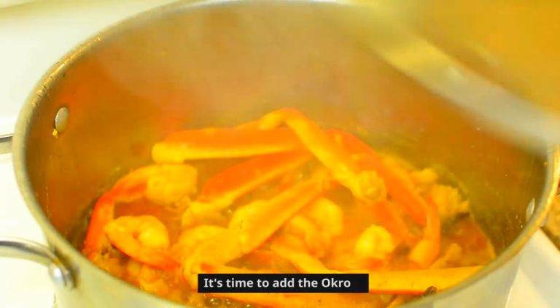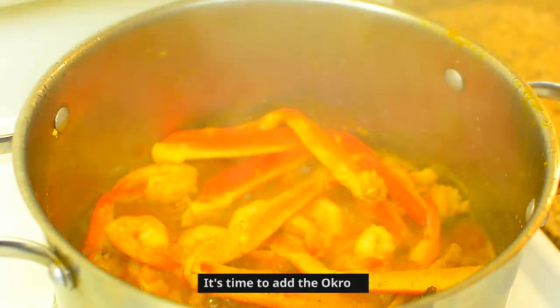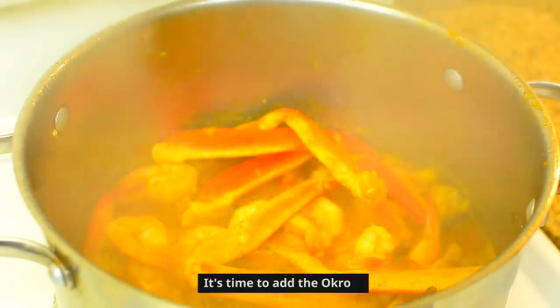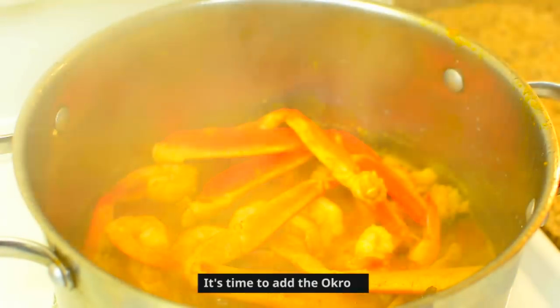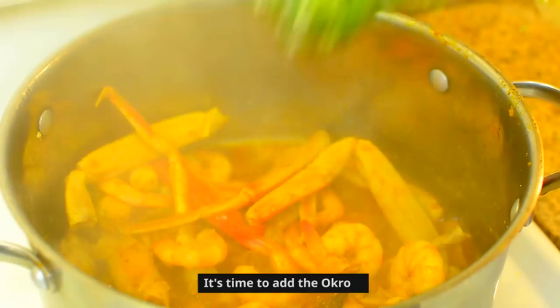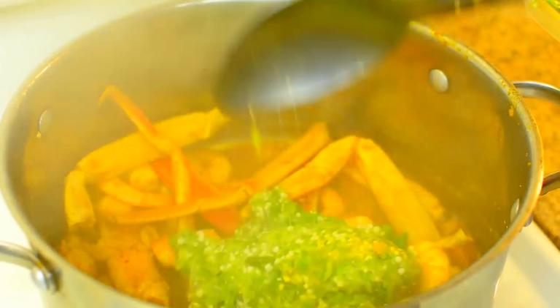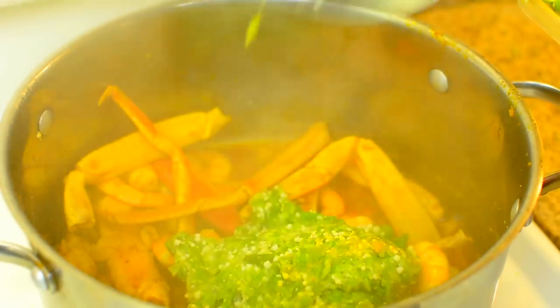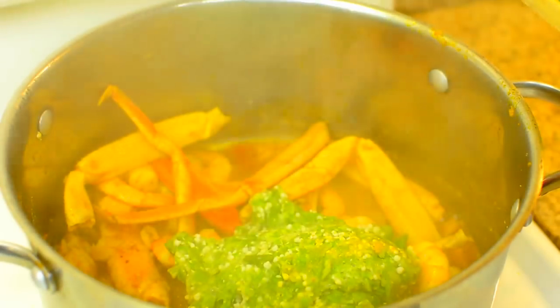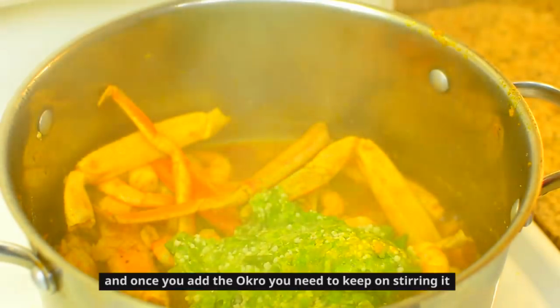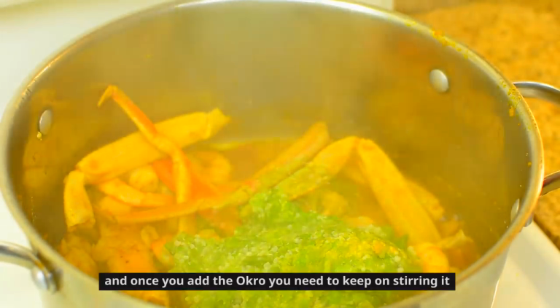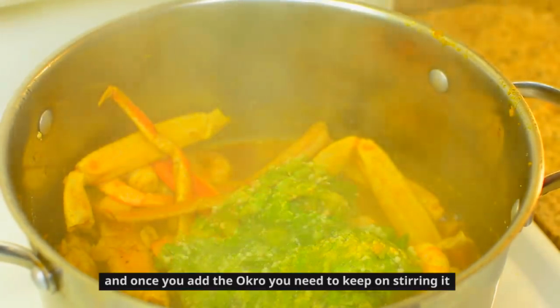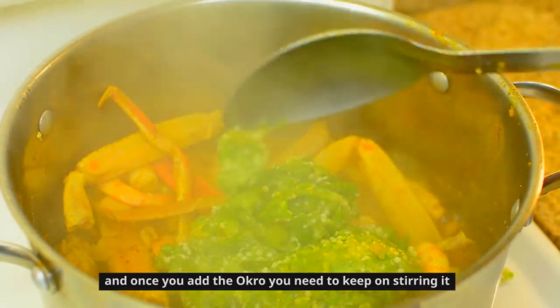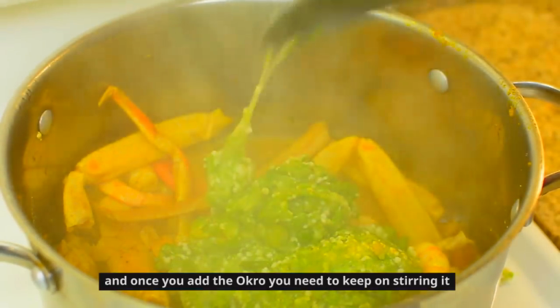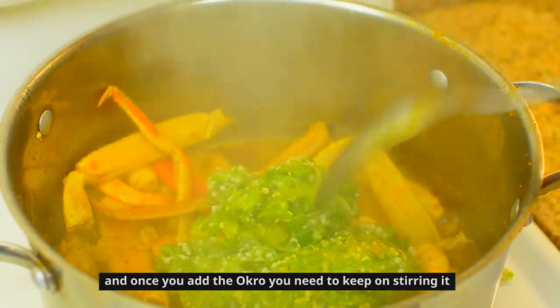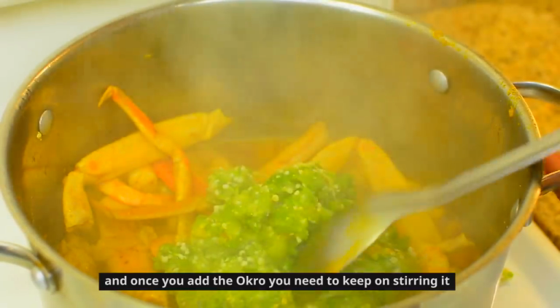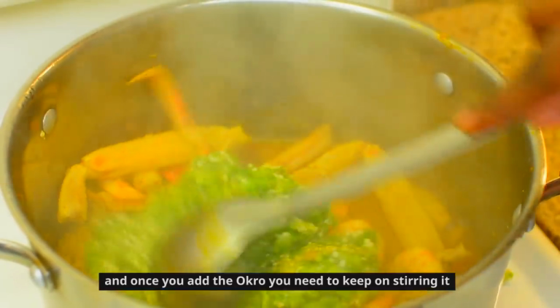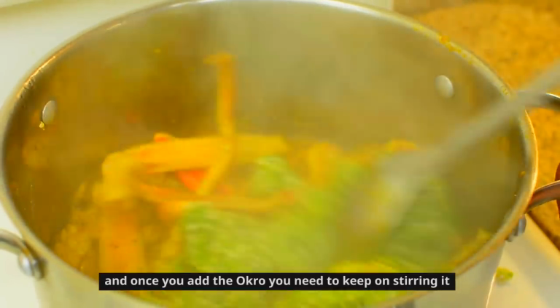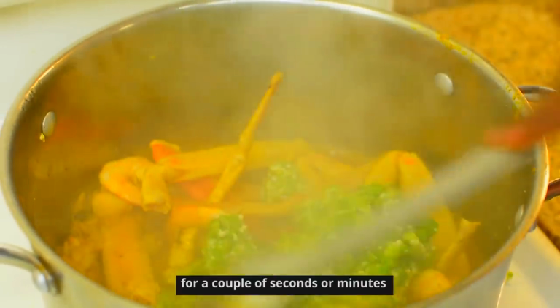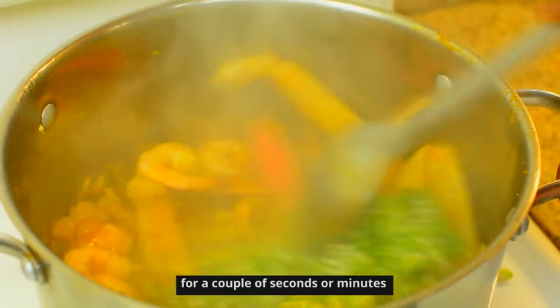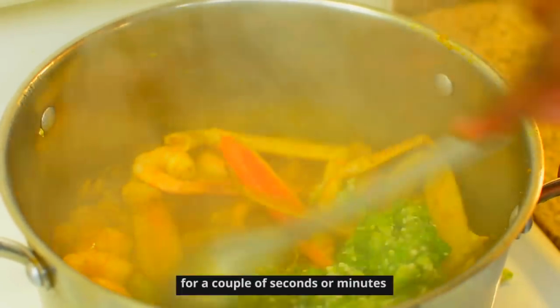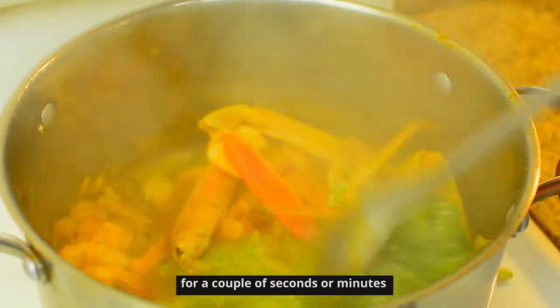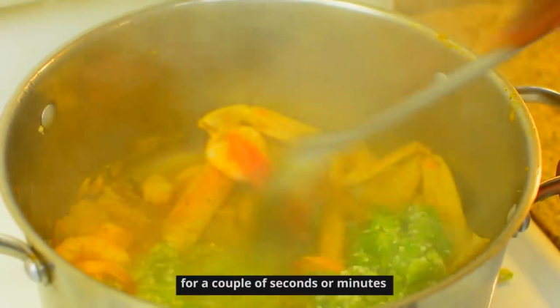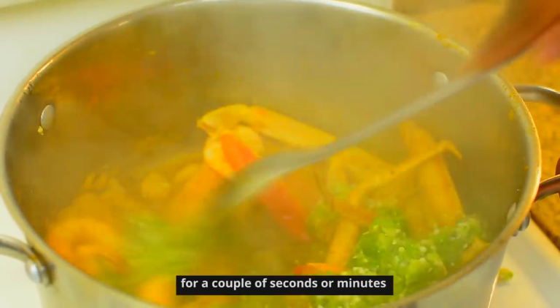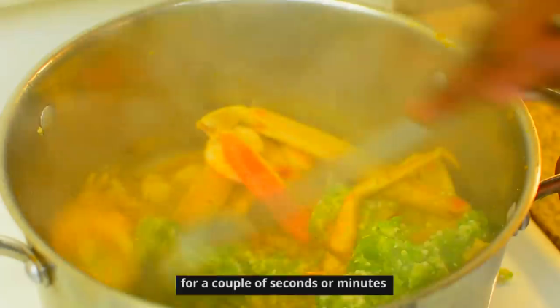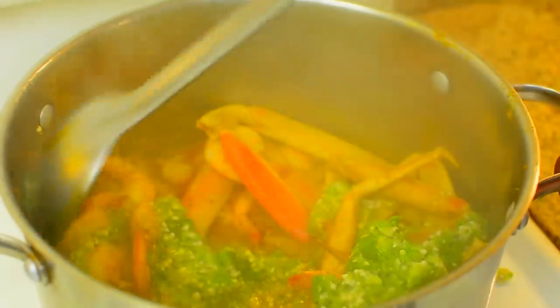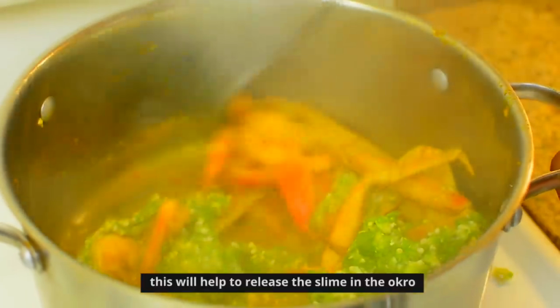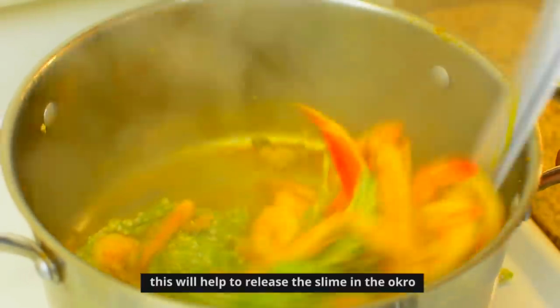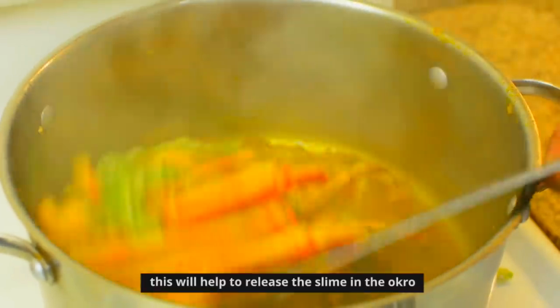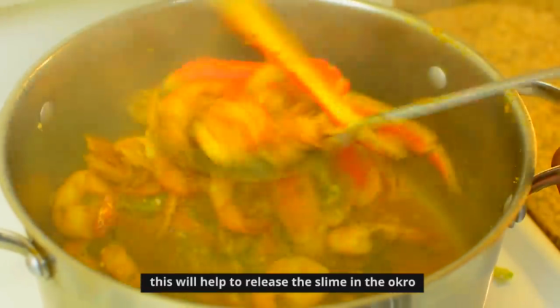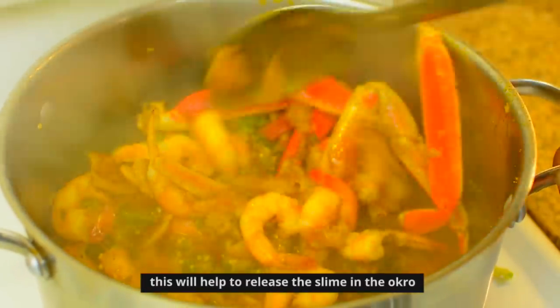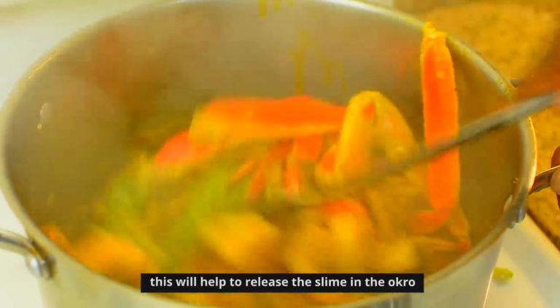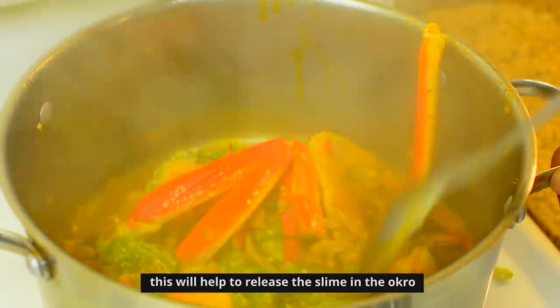It's now time to add the okra, and once you add the okra you need to keep on stirring it for a couple of seconds or minutes. This will help to release the slime in the okra.